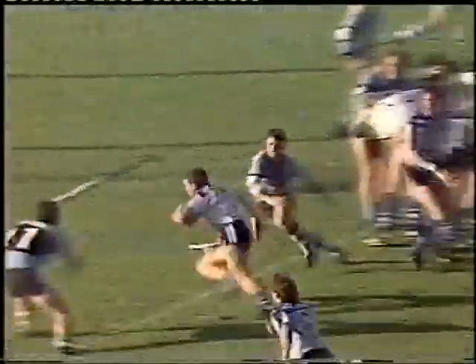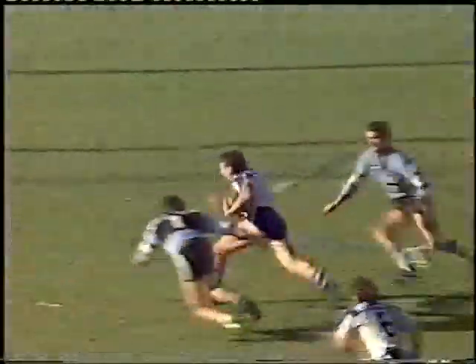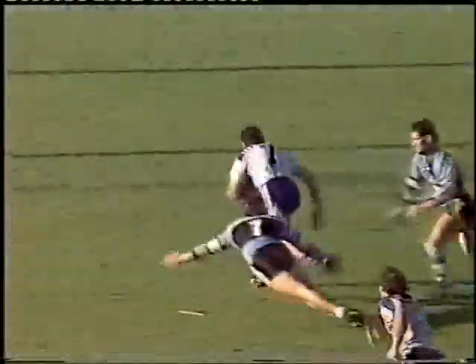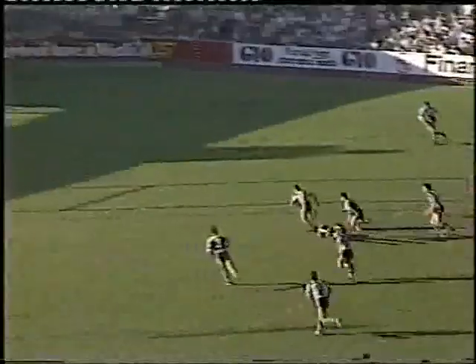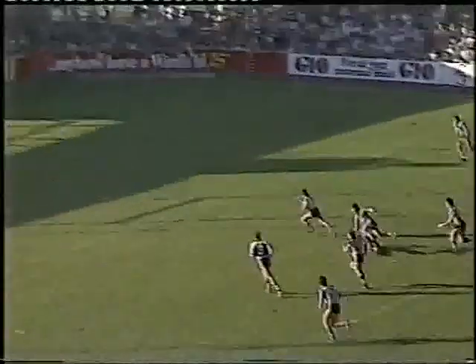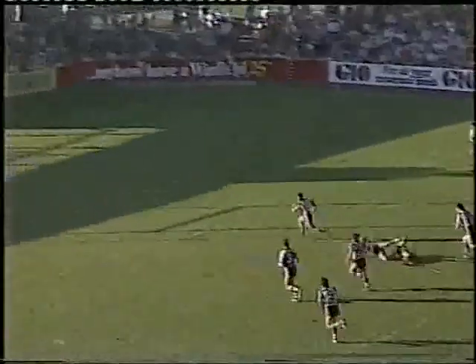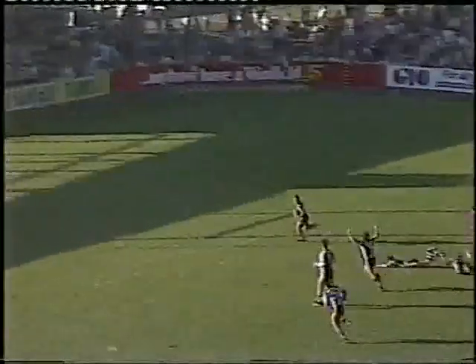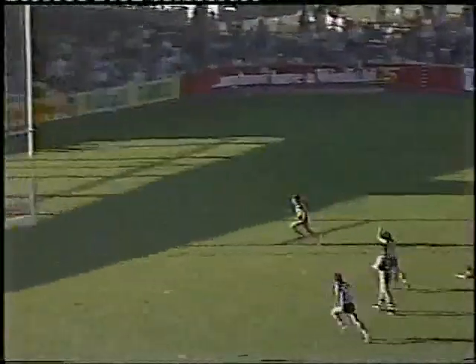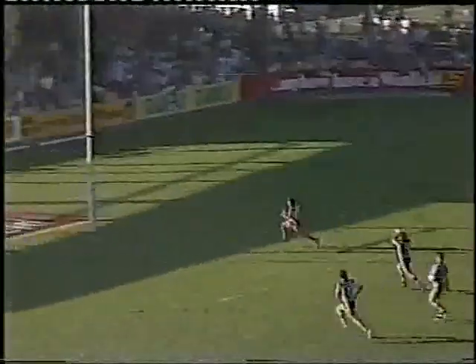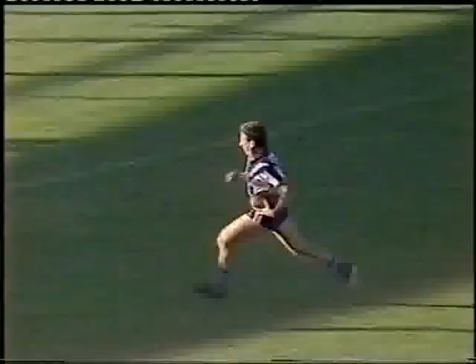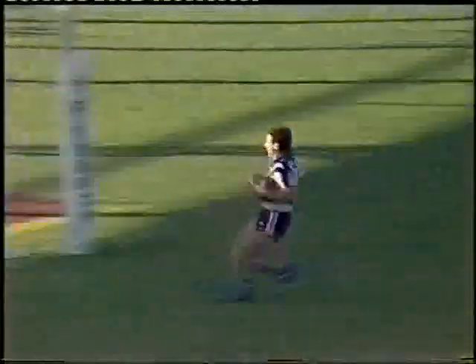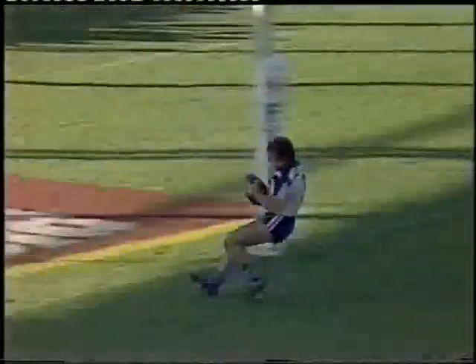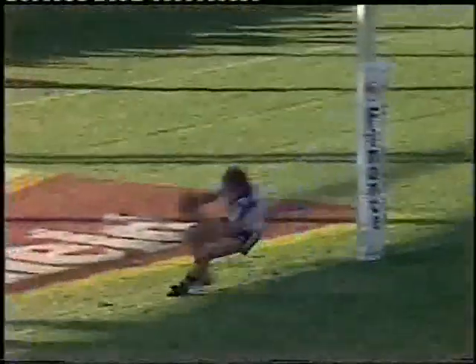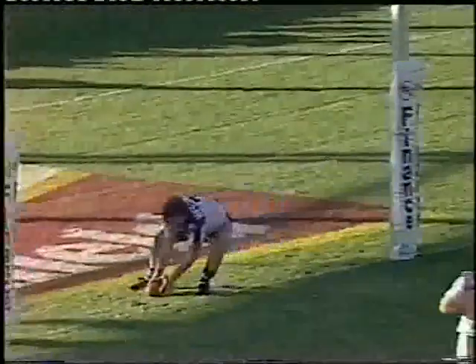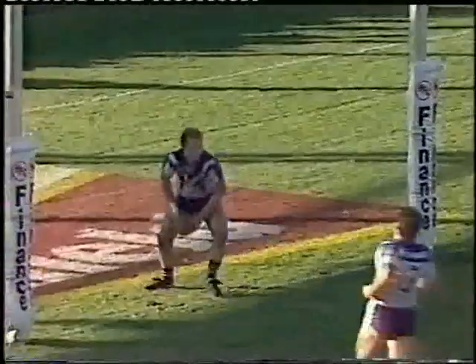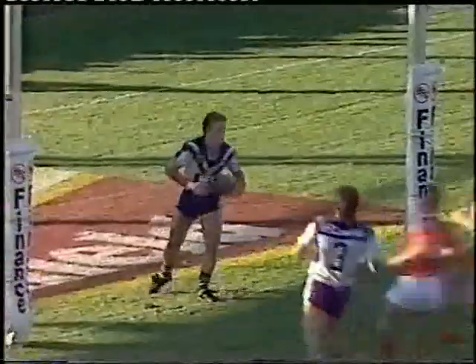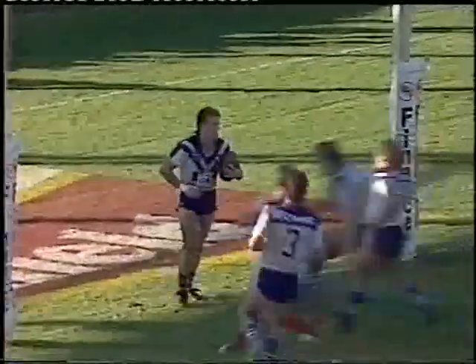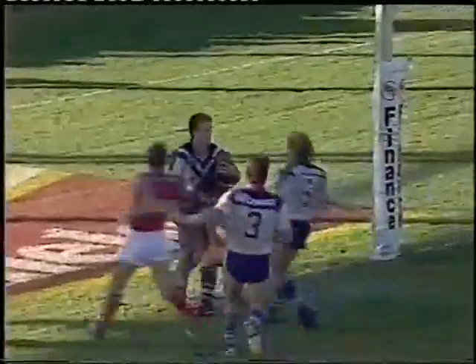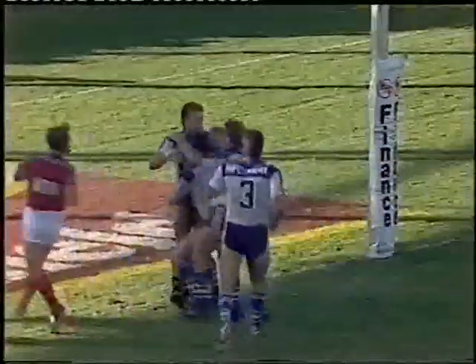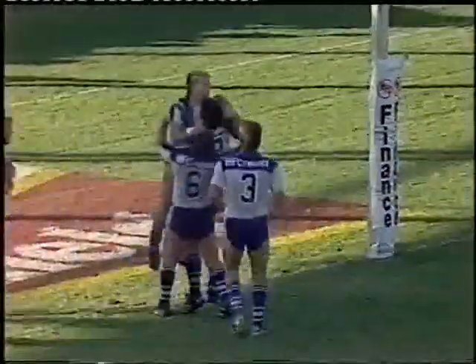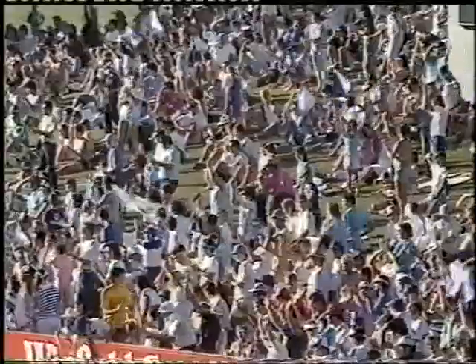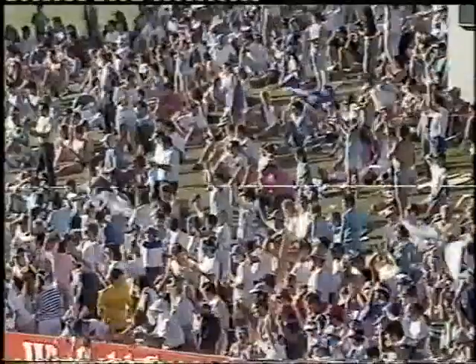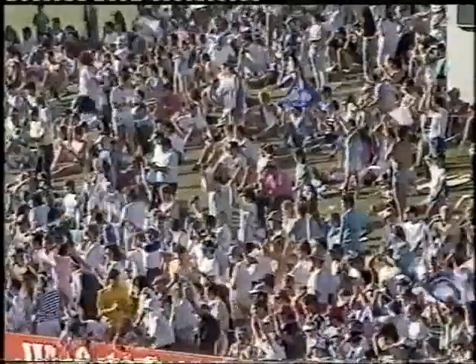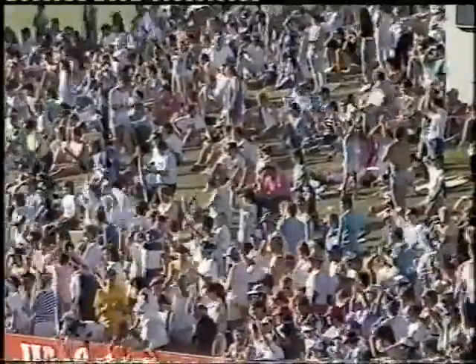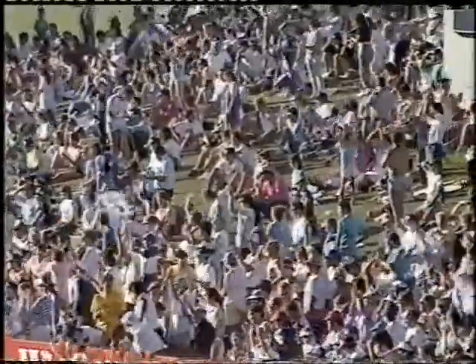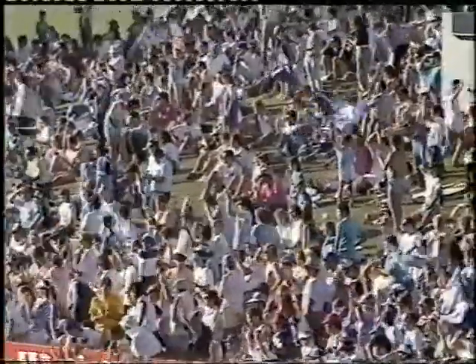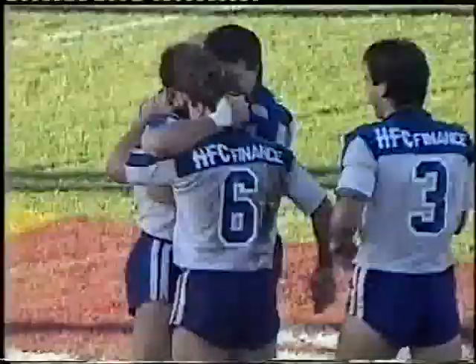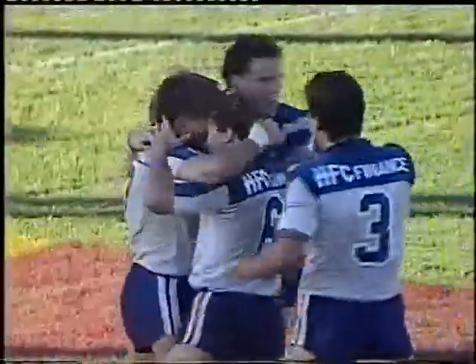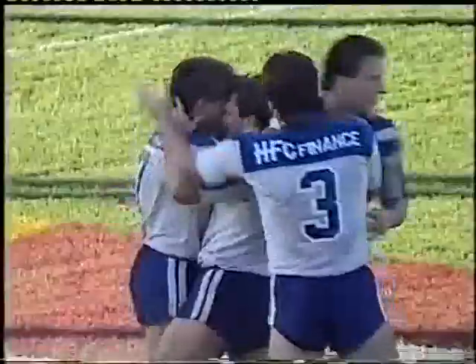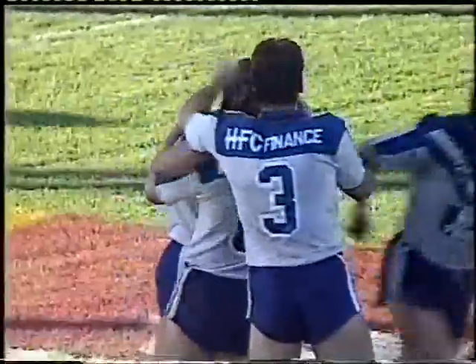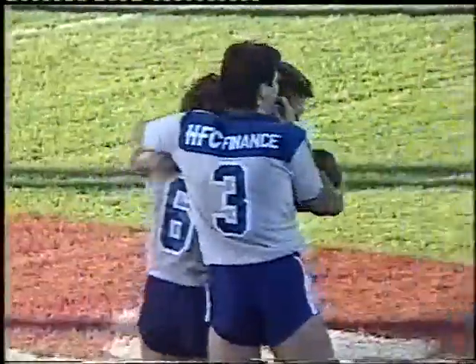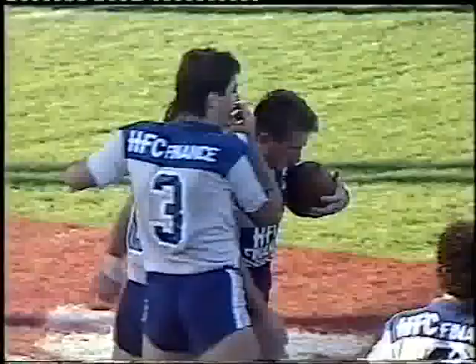Steve Mortimer, he's off and he's going to score. That's brought the crowd alive, and he's just got right underneath the posts.